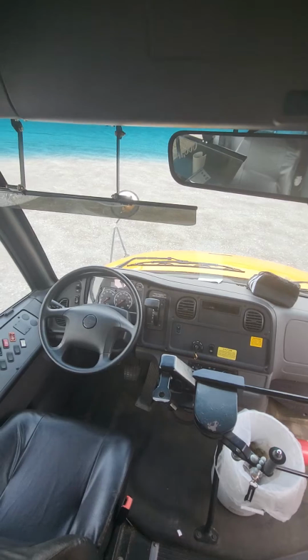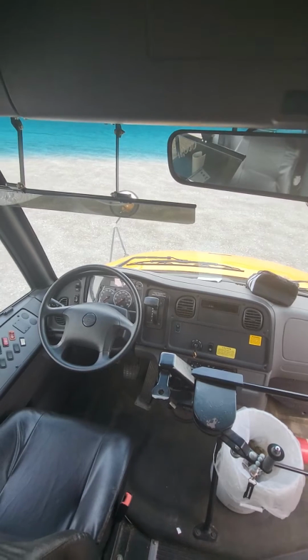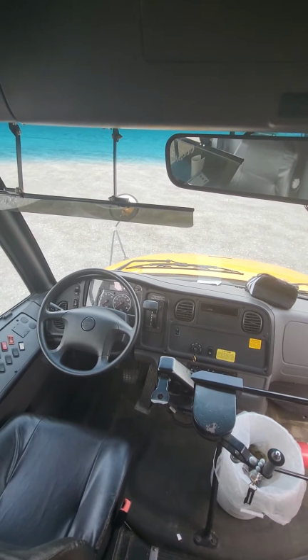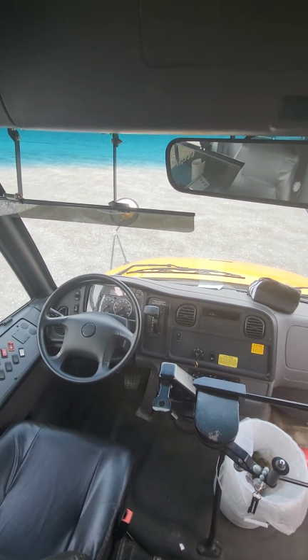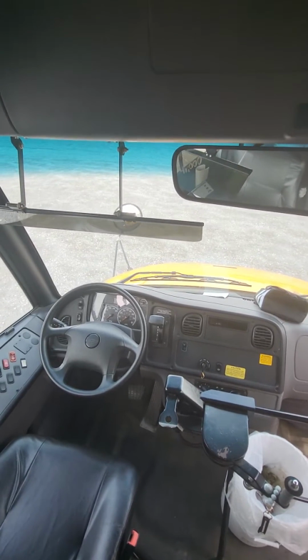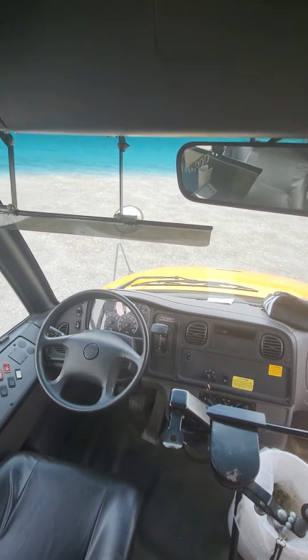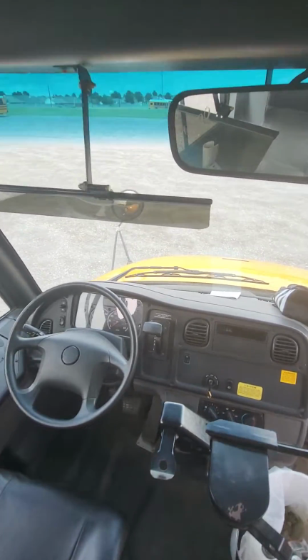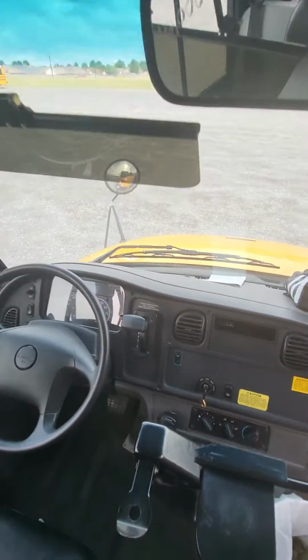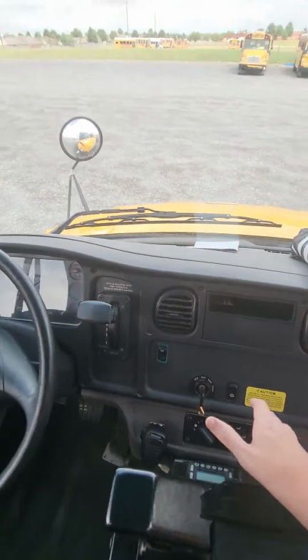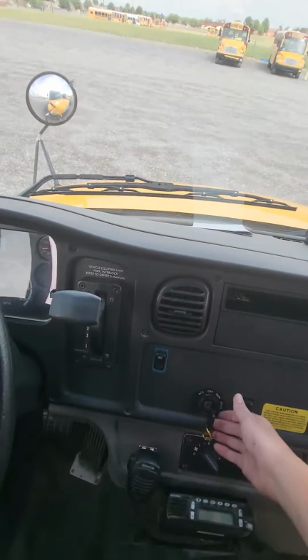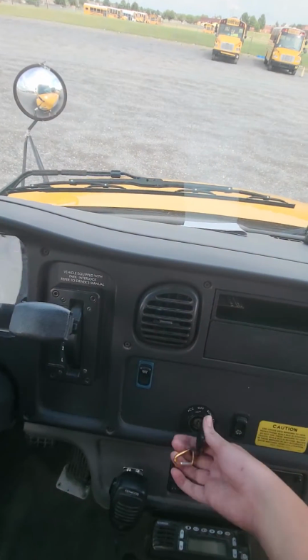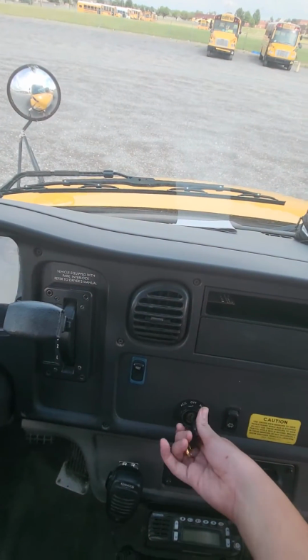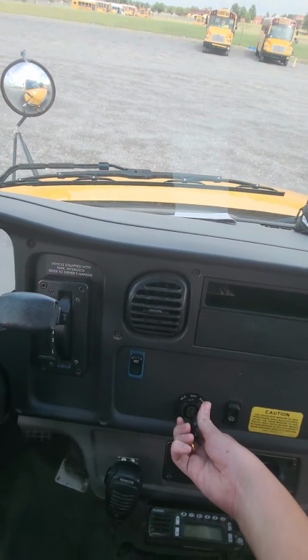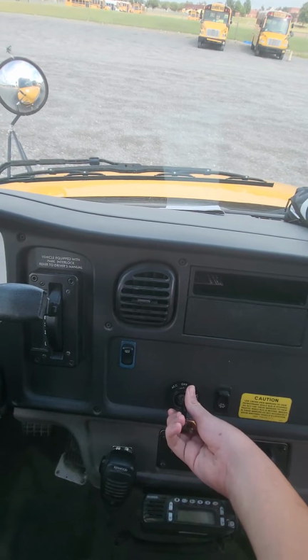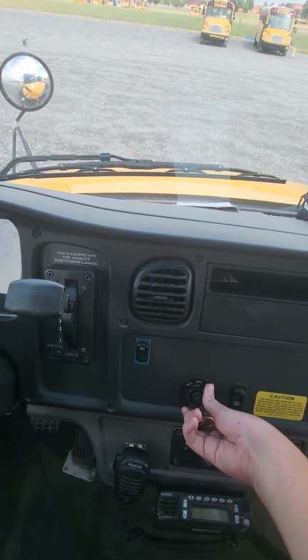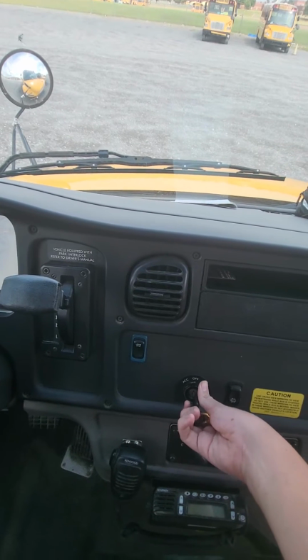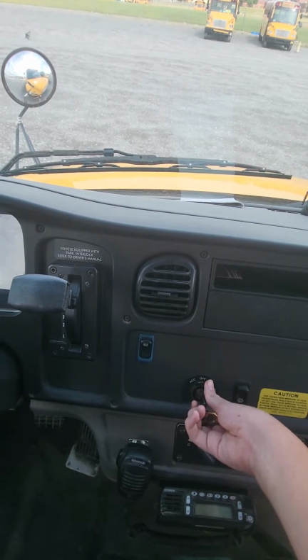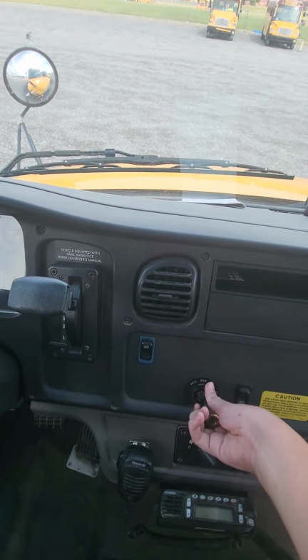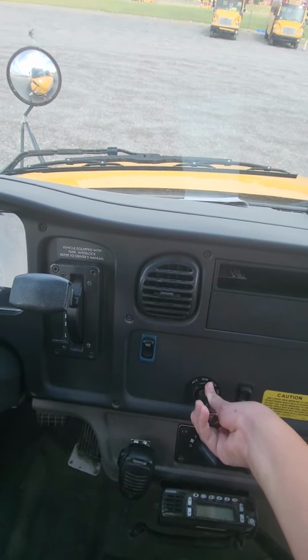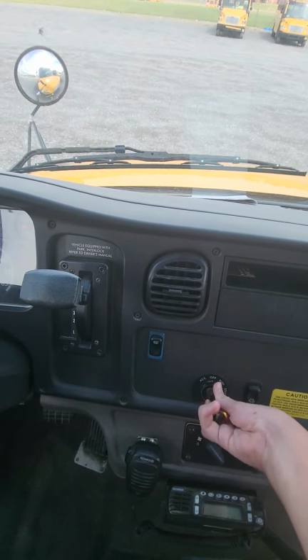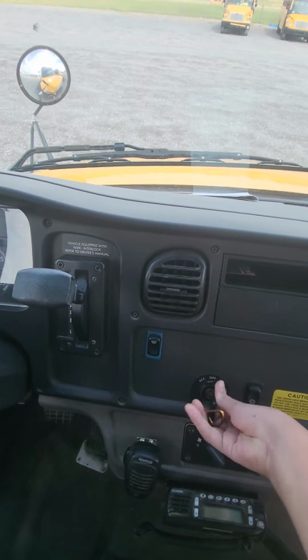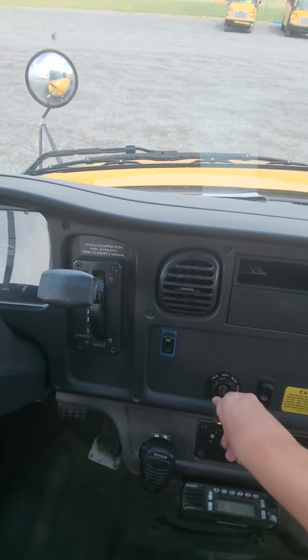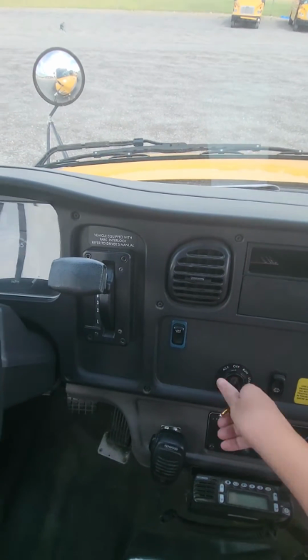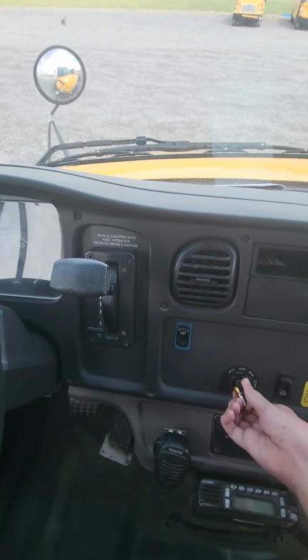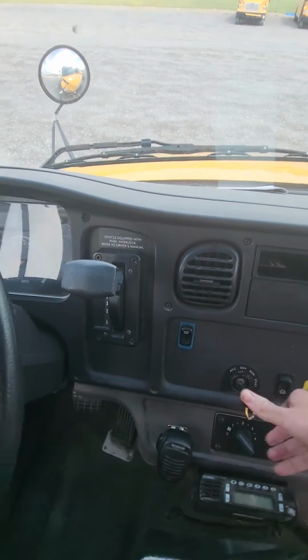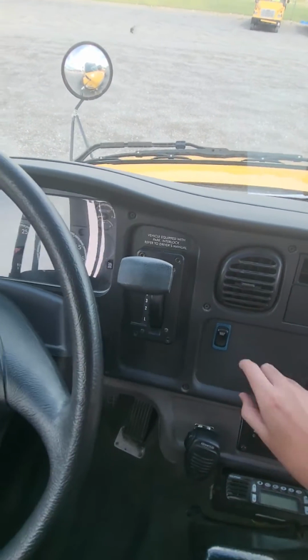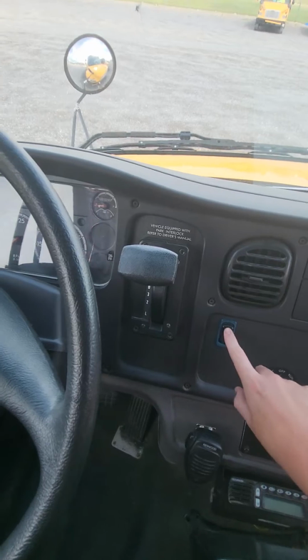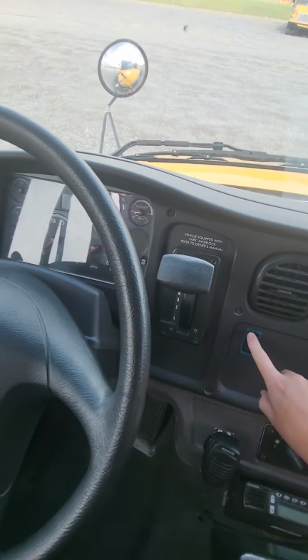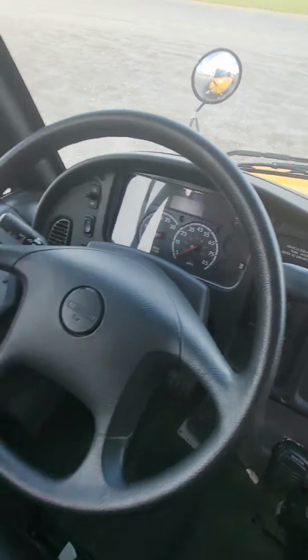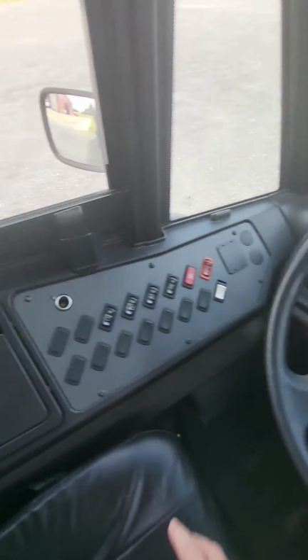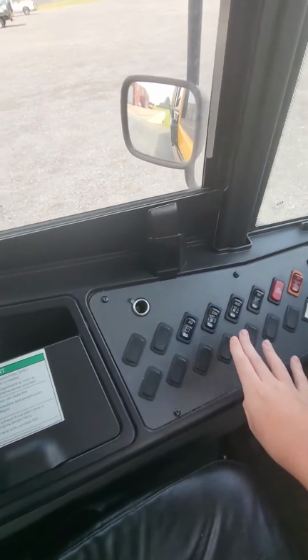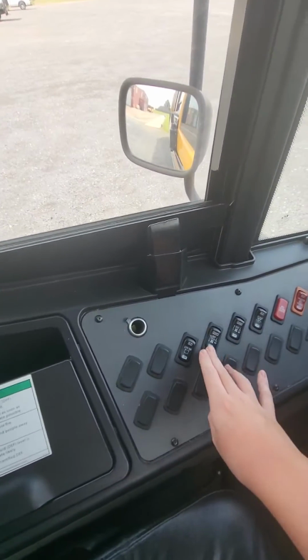Hey guys, I'm on a 2019 Thomas C2. I'm going to show you how to do the light tech. So first, turn your key to accessory. Don't turn off any noise.